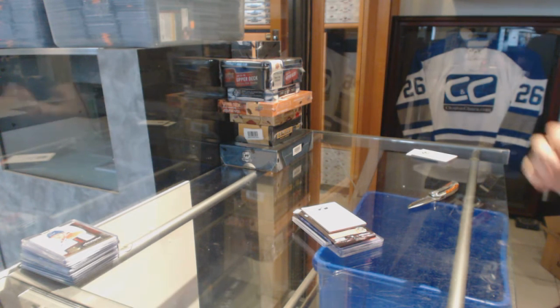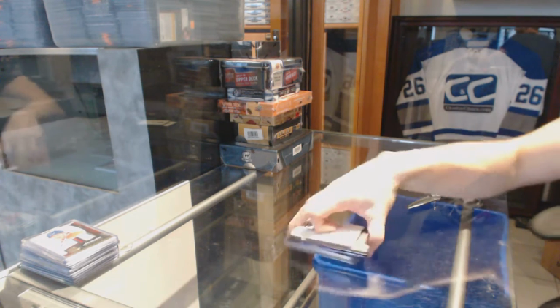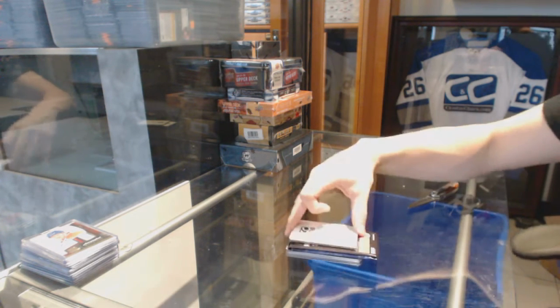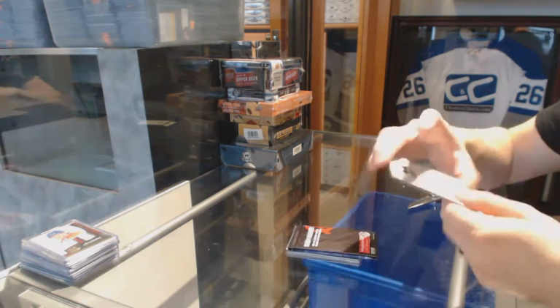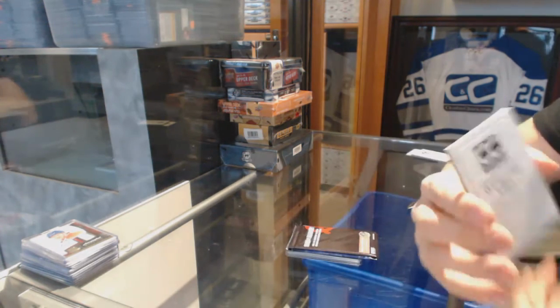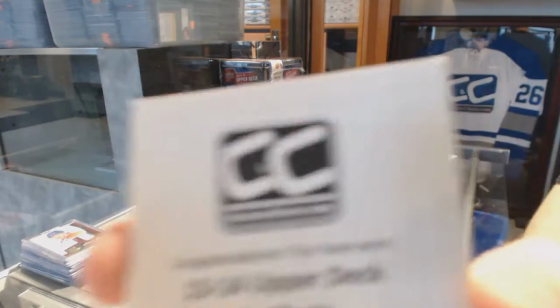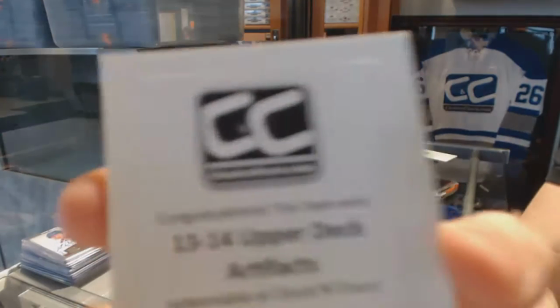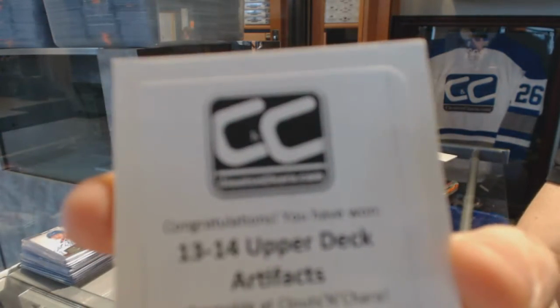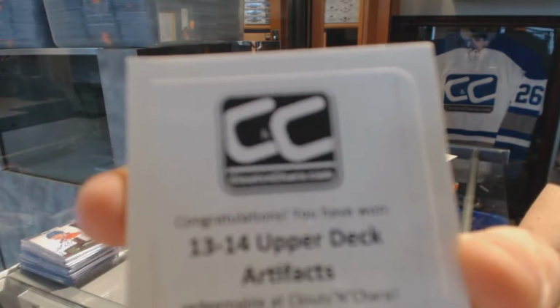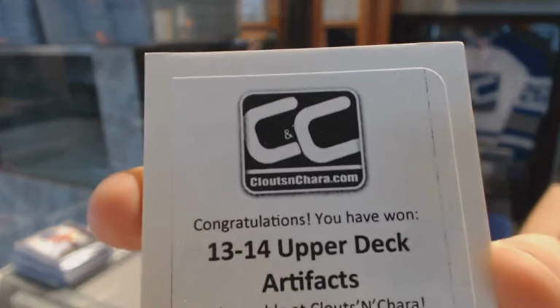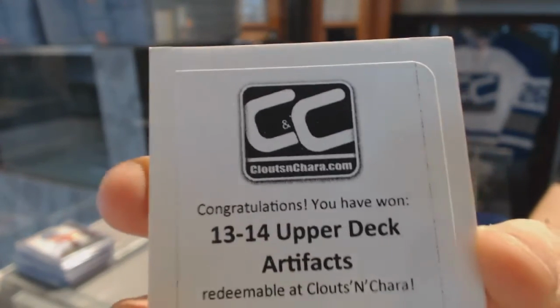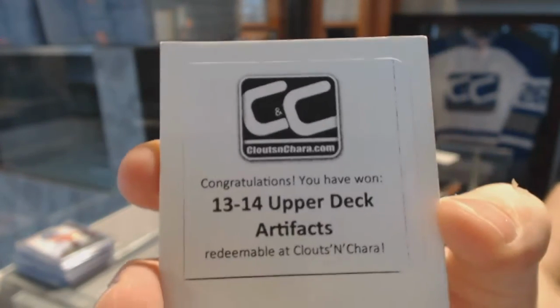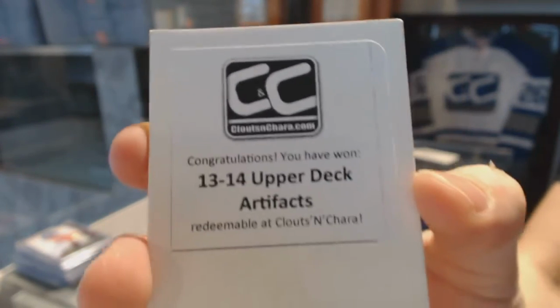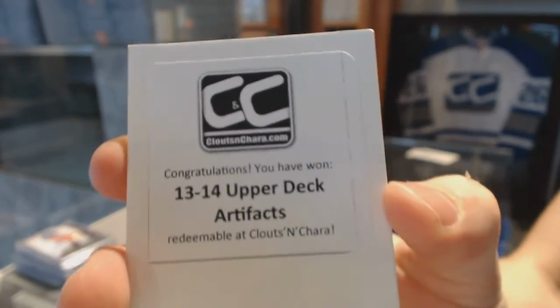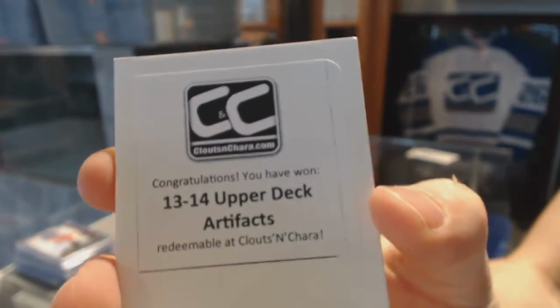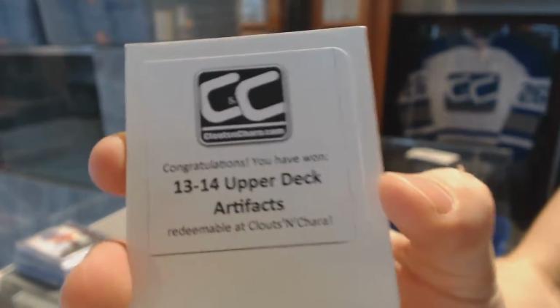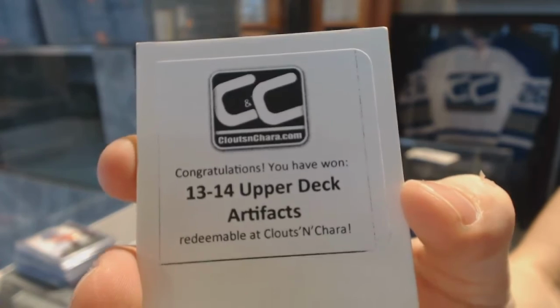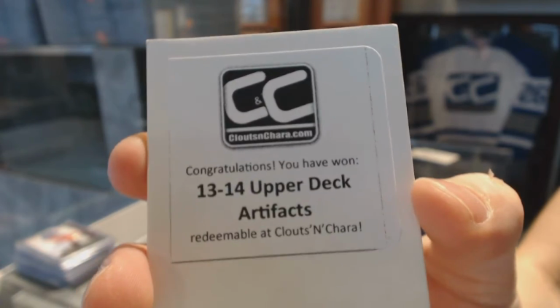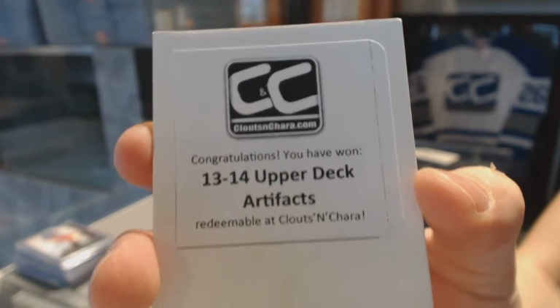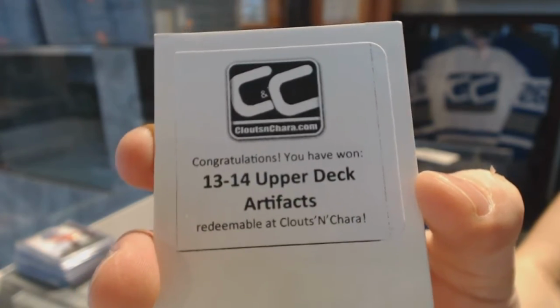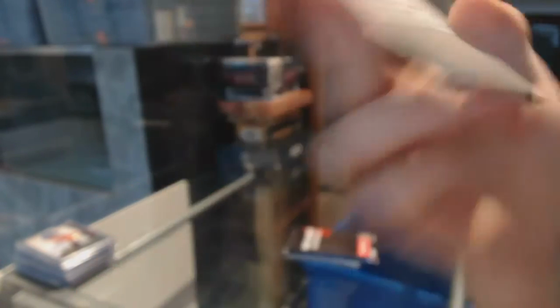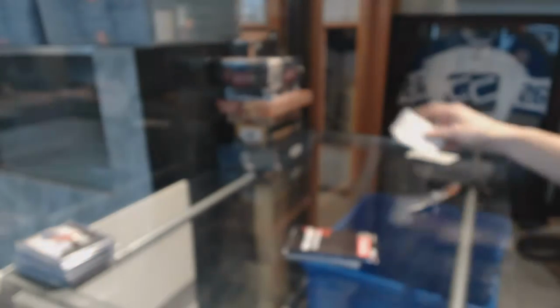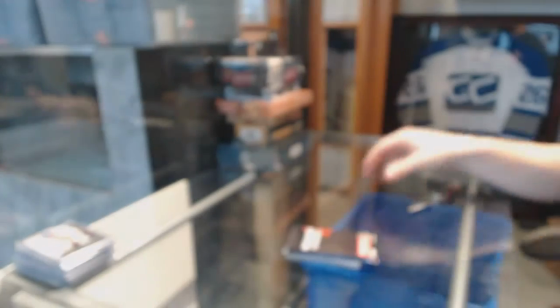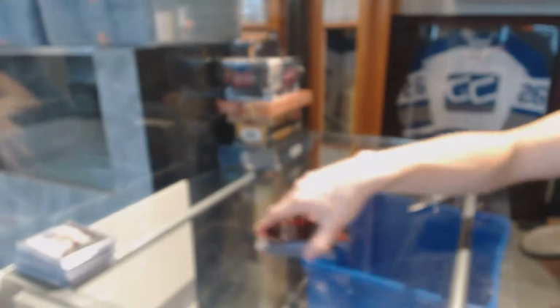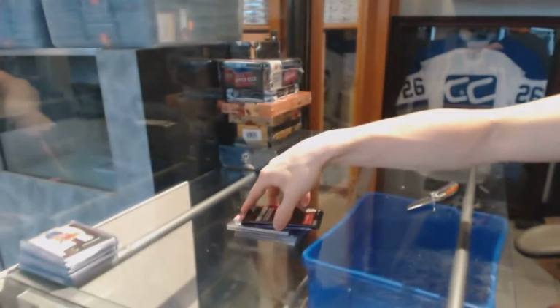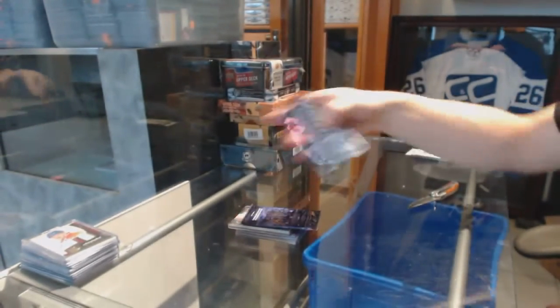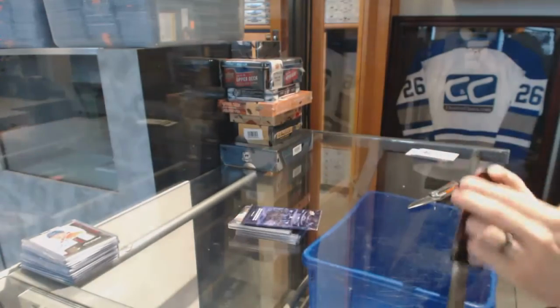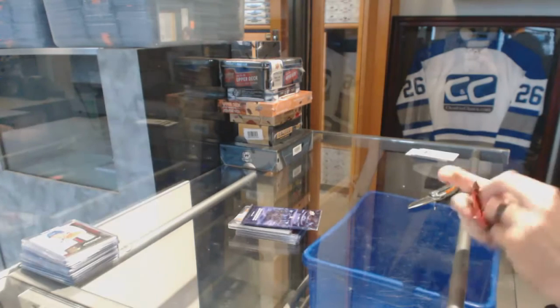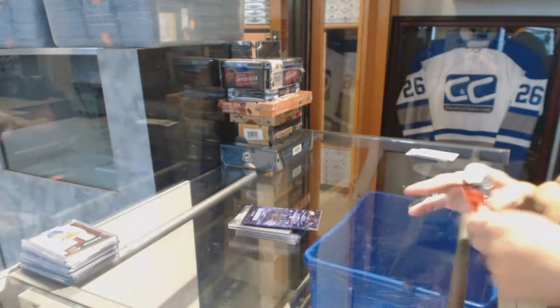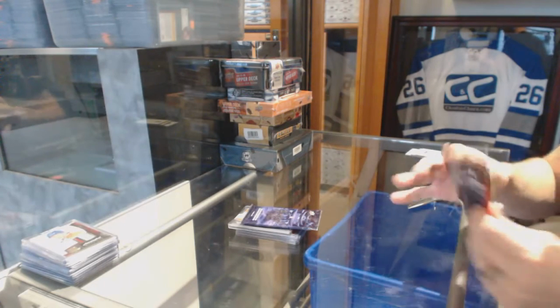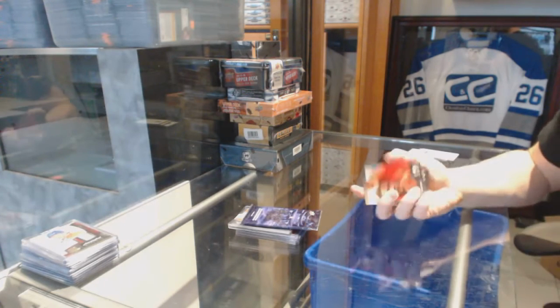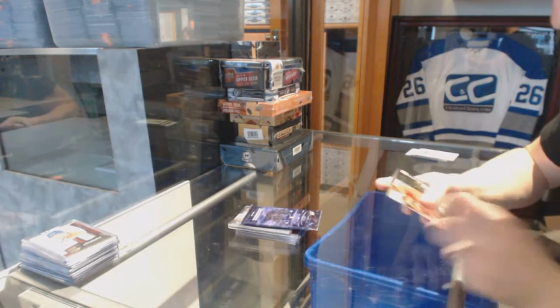The third bonus box is 13-14 Upper Deck Artifacts, with a 13-14 Artifacts Sons of Anarchy bonus pack.